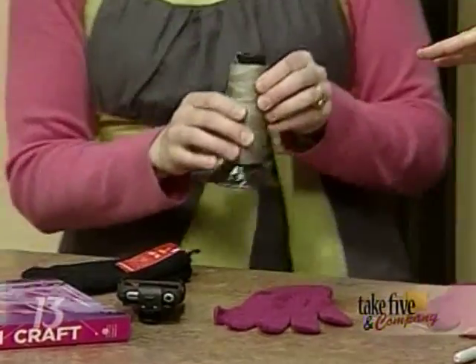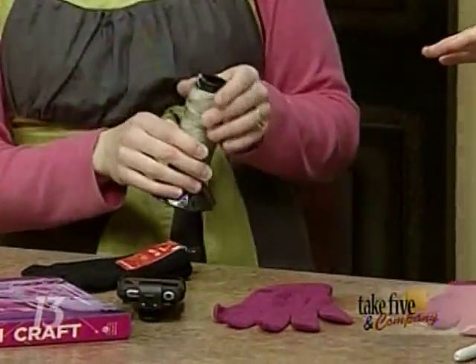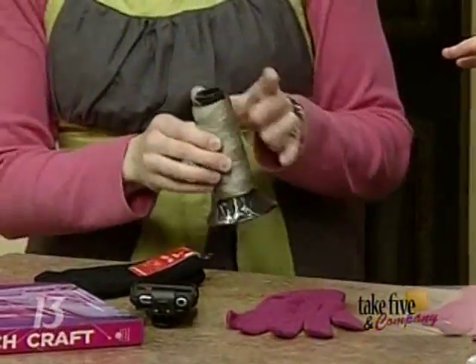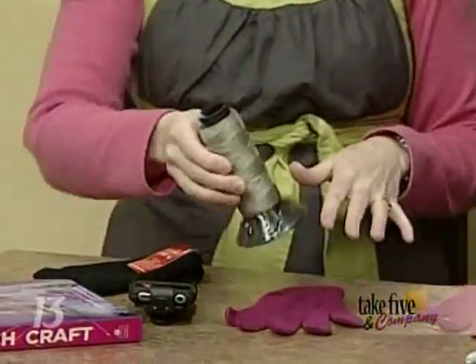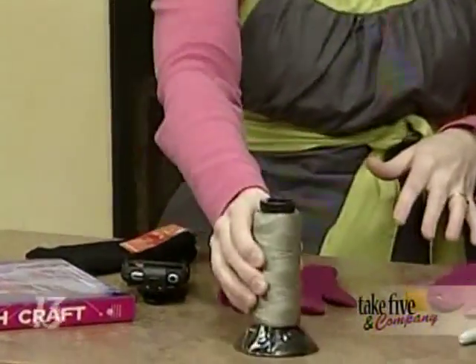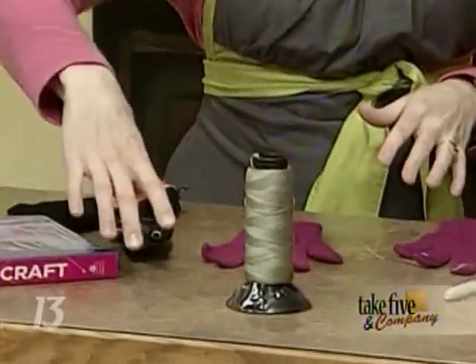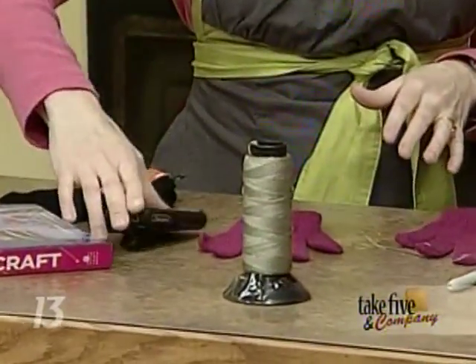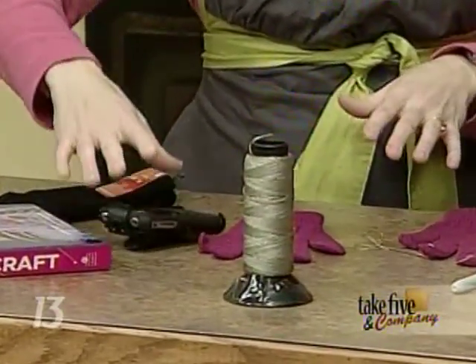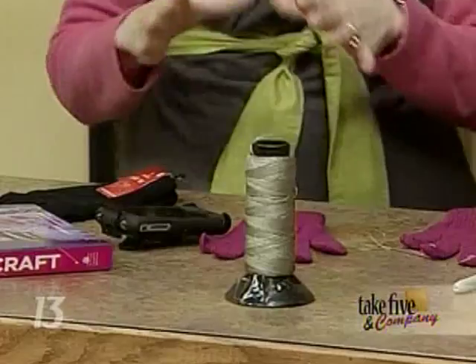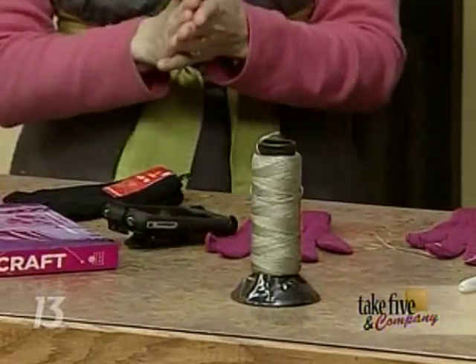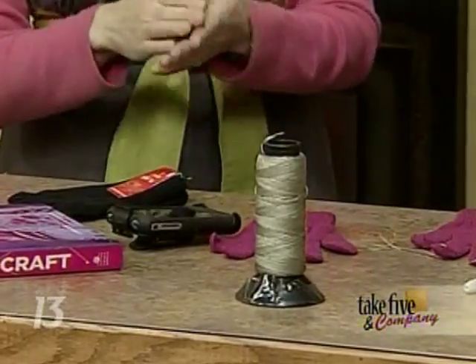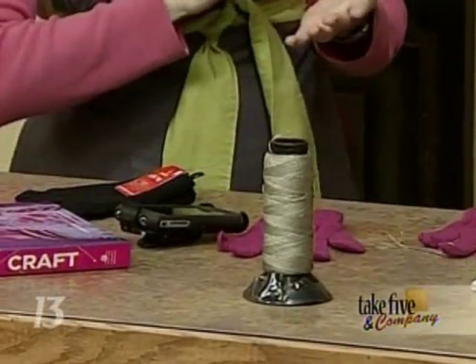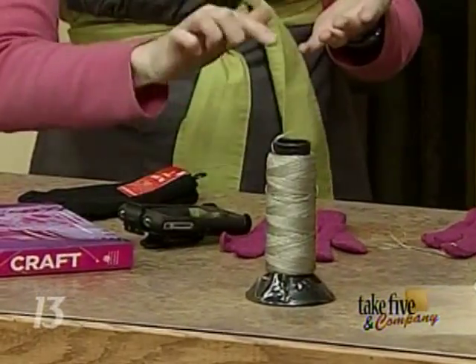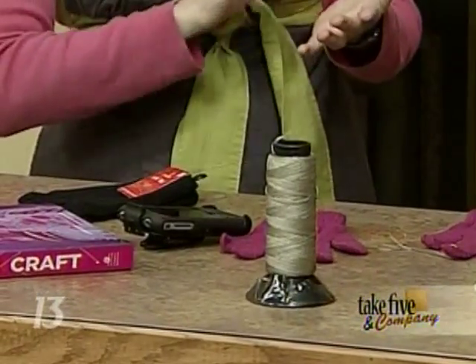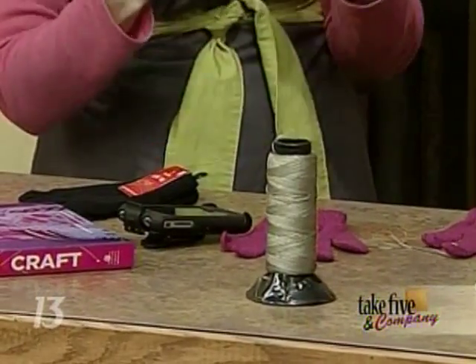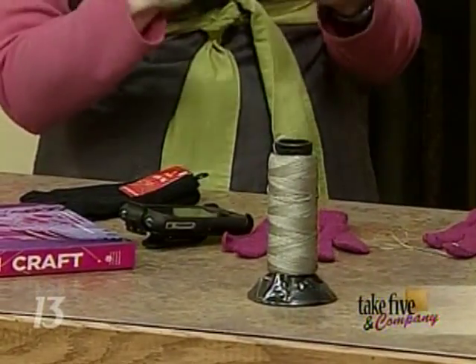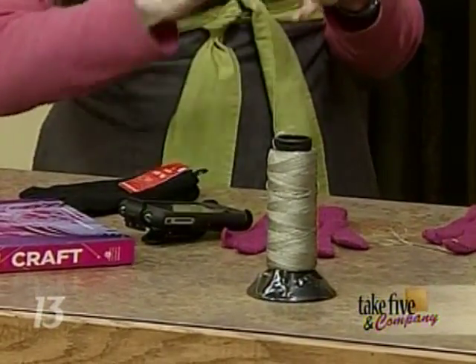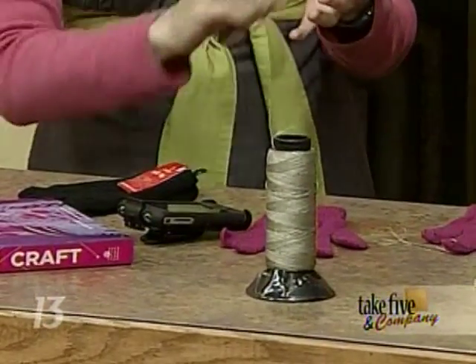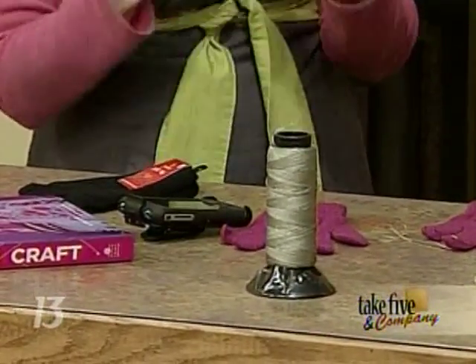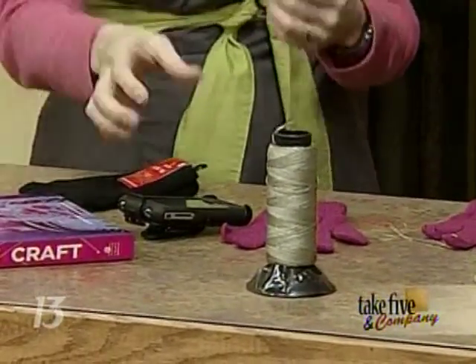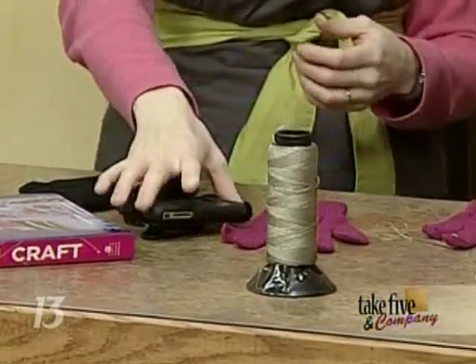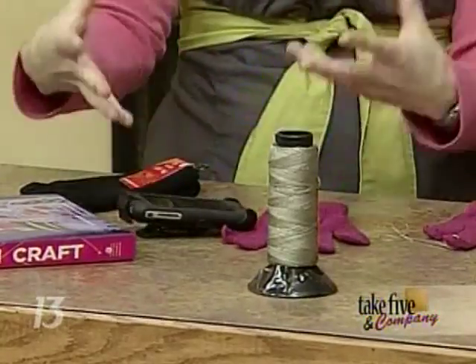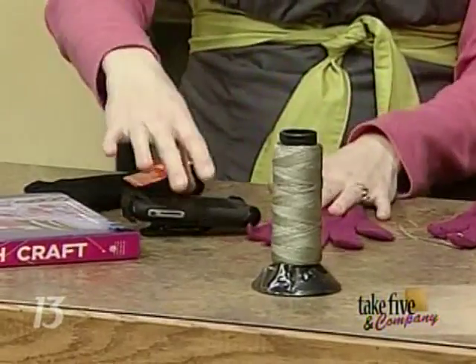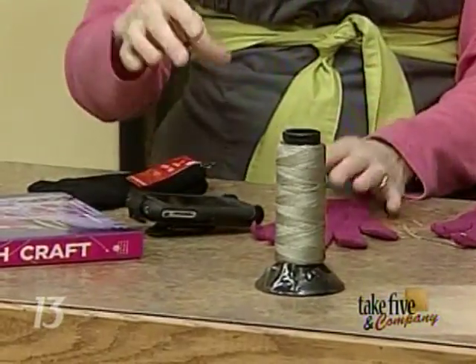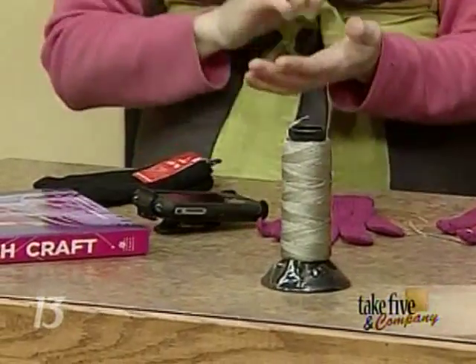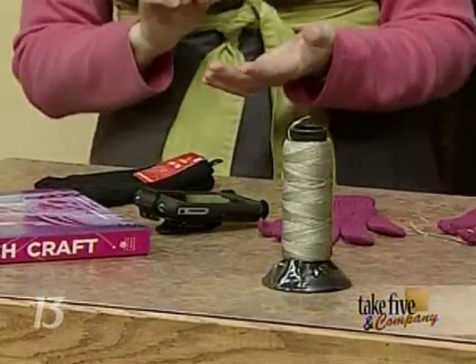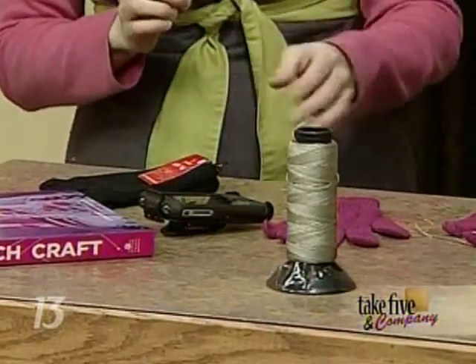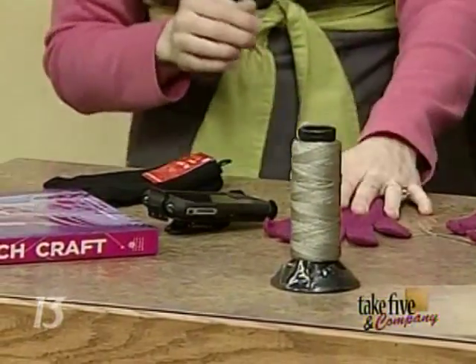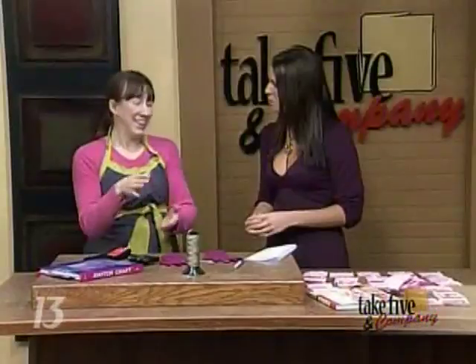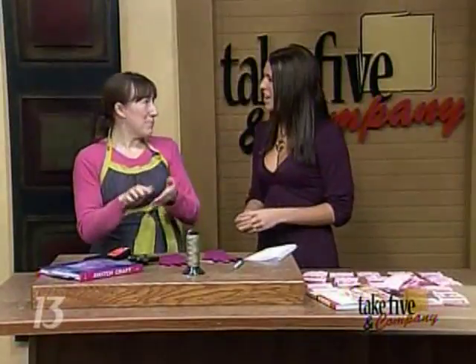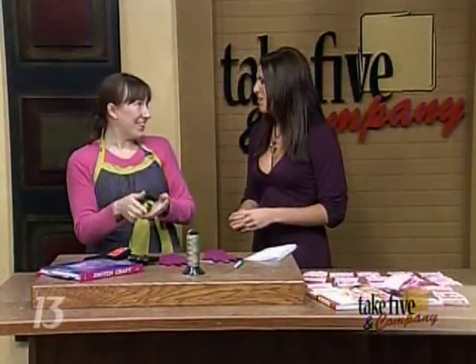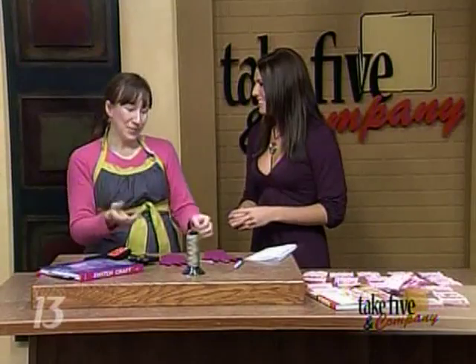This is conductive thread. The way the technology works is your iPhone requires electricity from your body to operate the touch screen. When you have gloves on, you have that barrier and you can't do it.